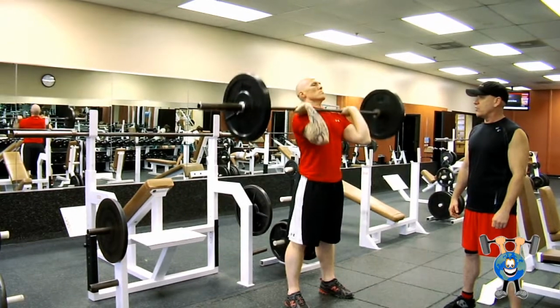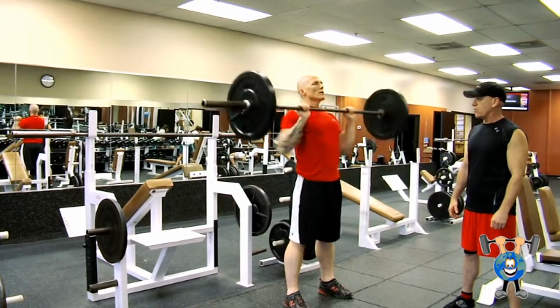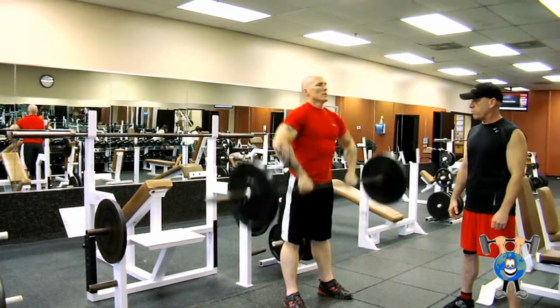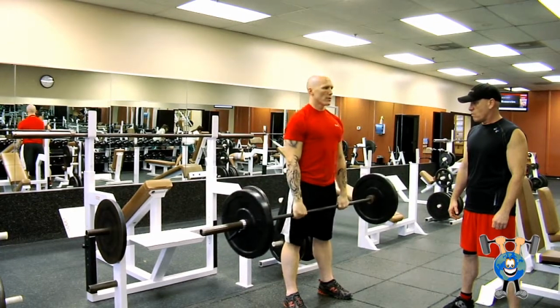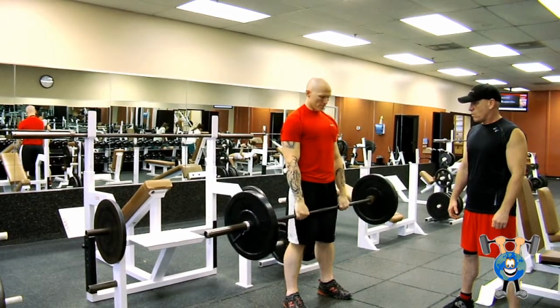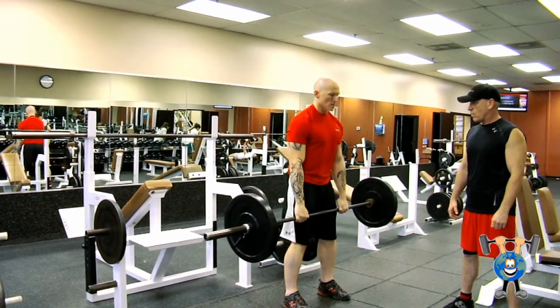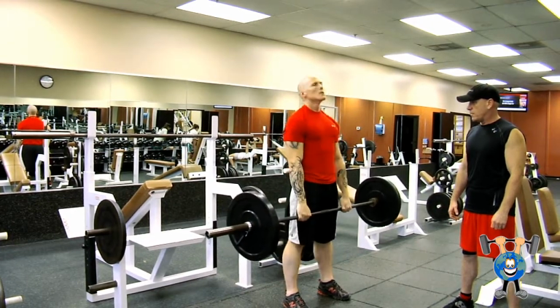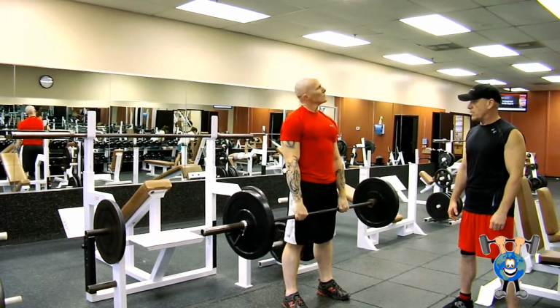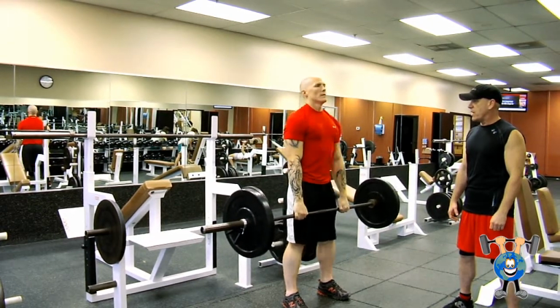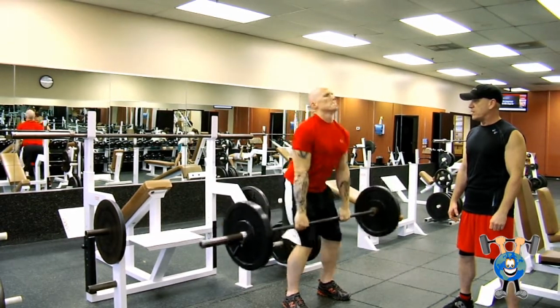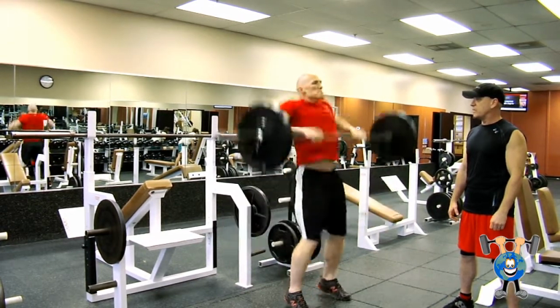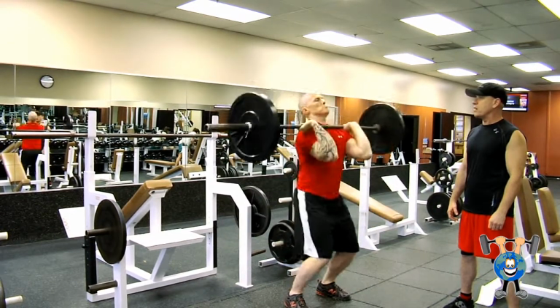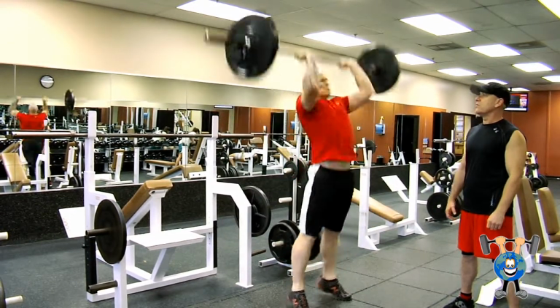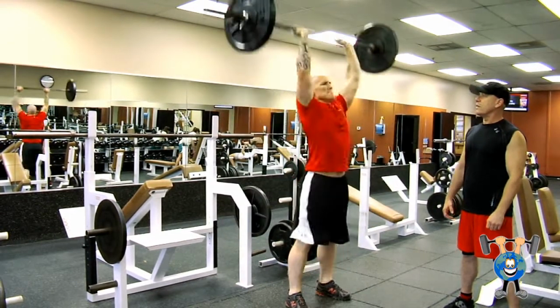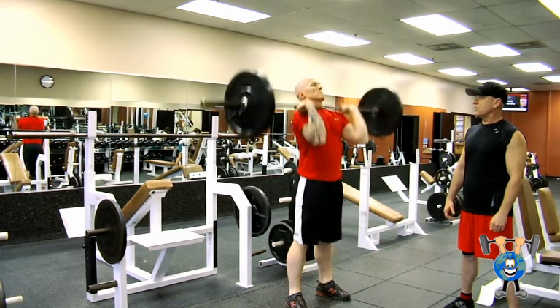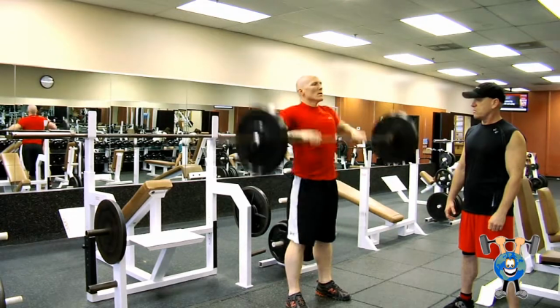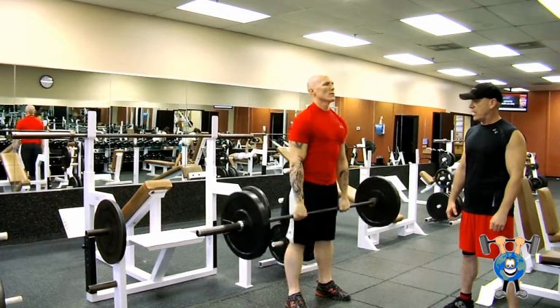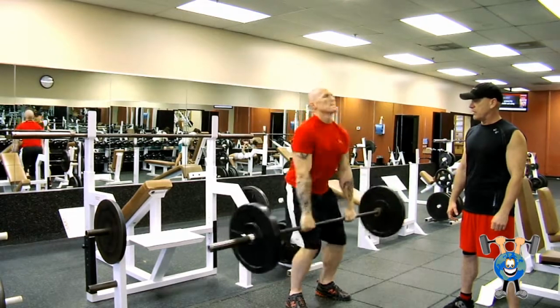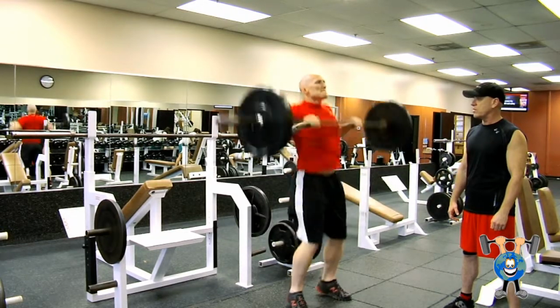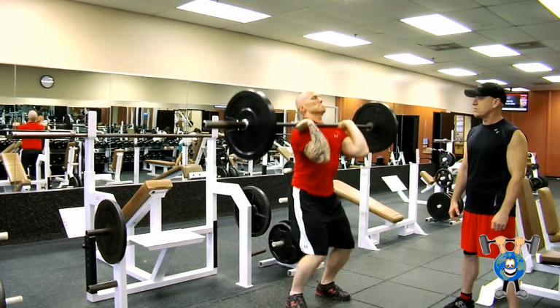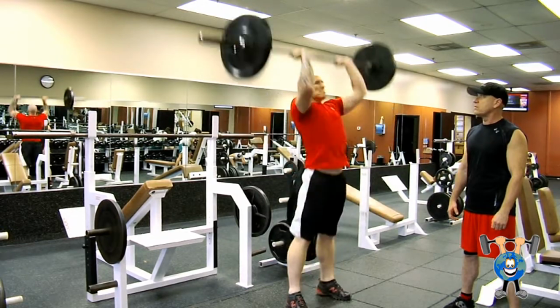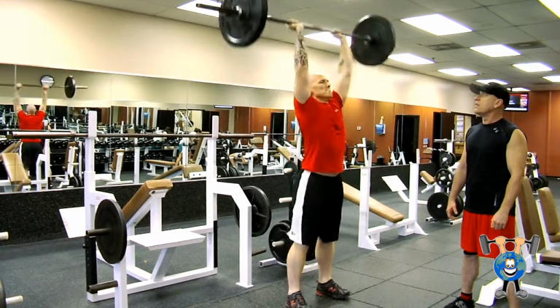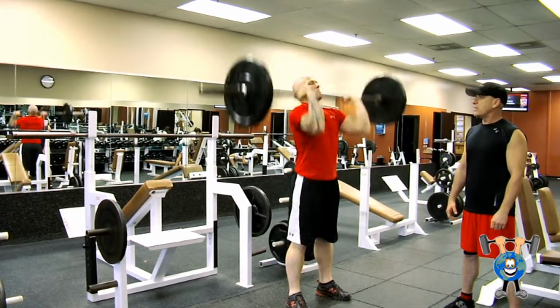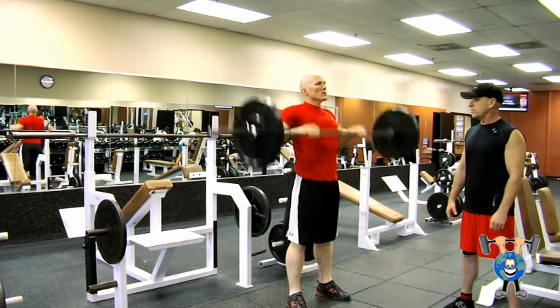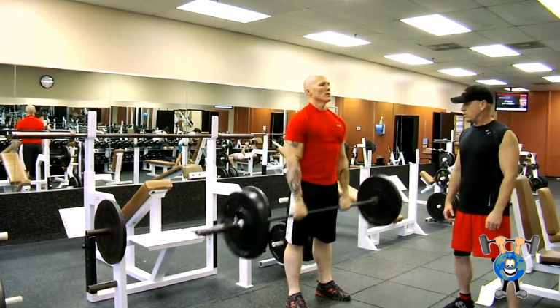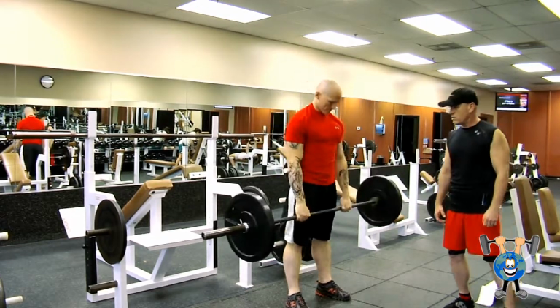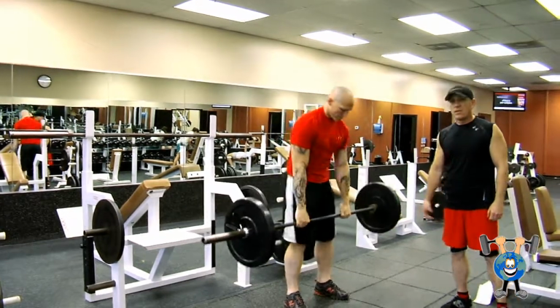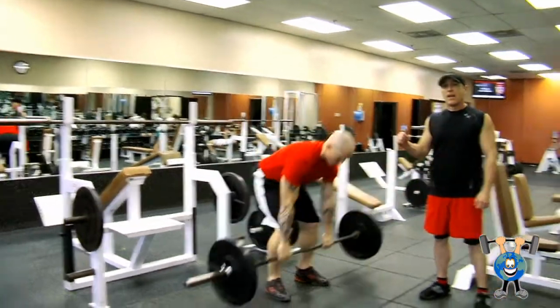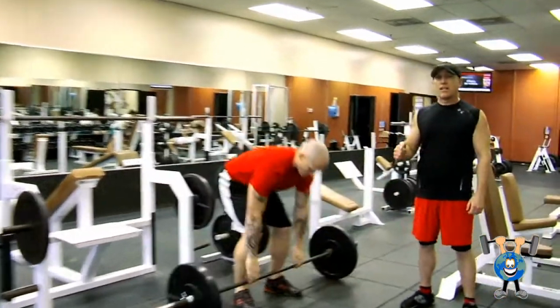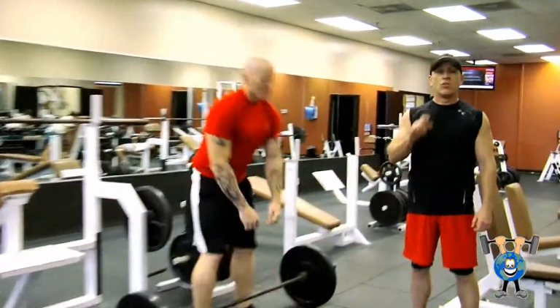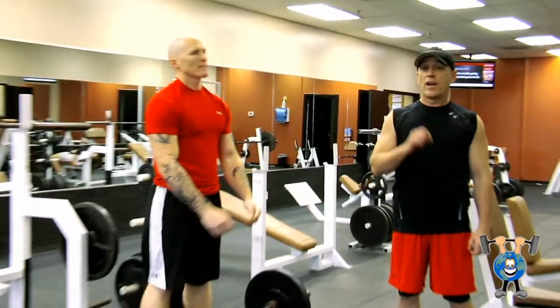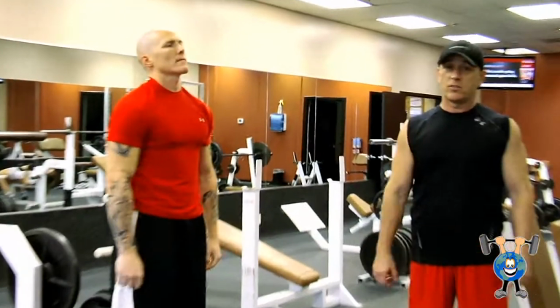Now do it in a complete motion — hang, clean, press. There it is. Hang, clean, press. That's a great exercise.